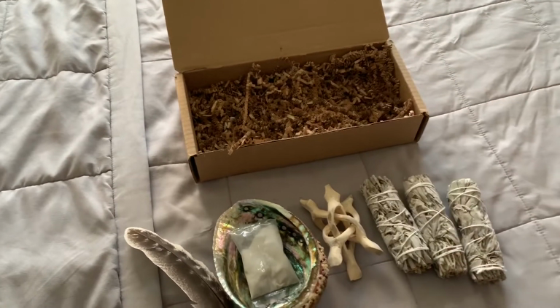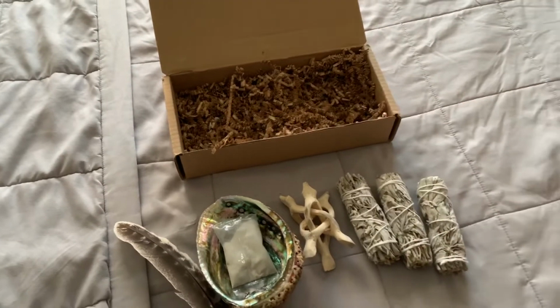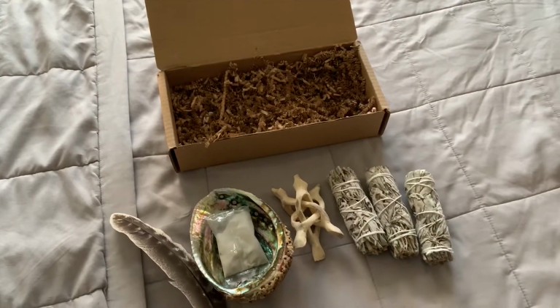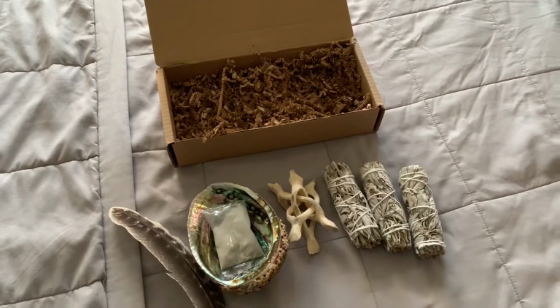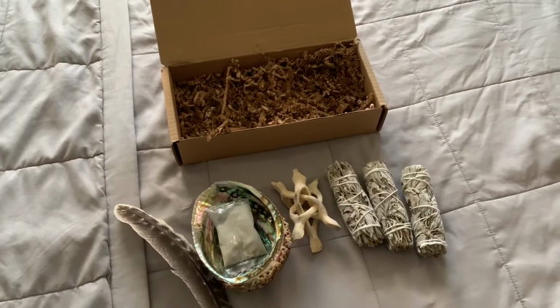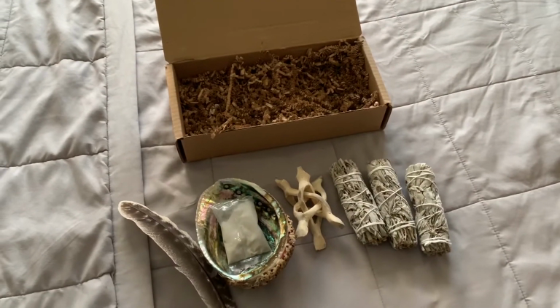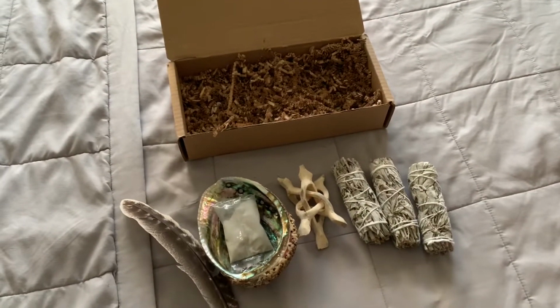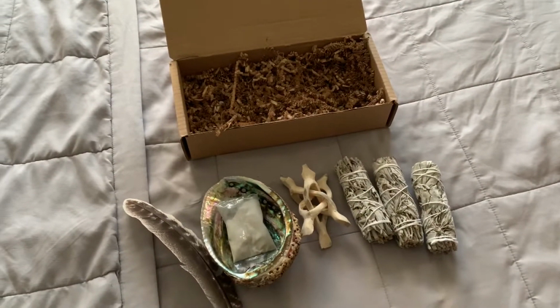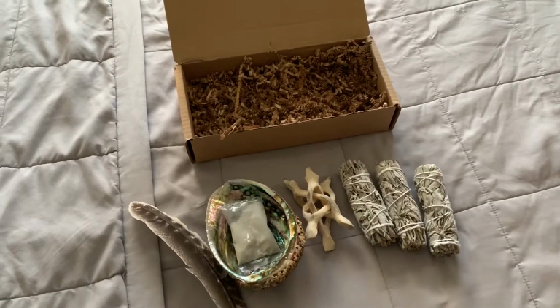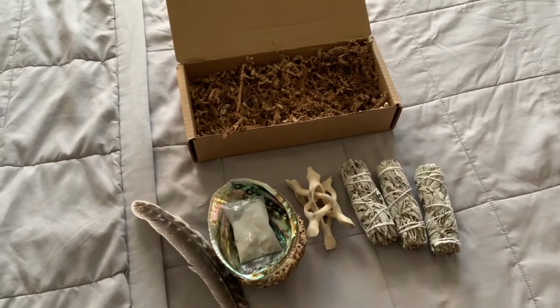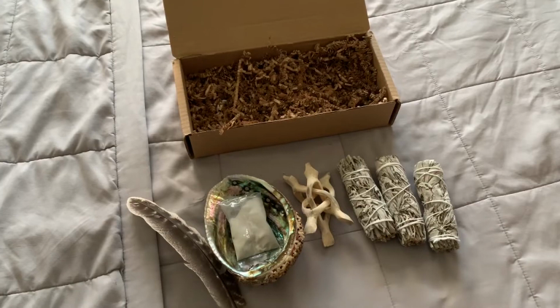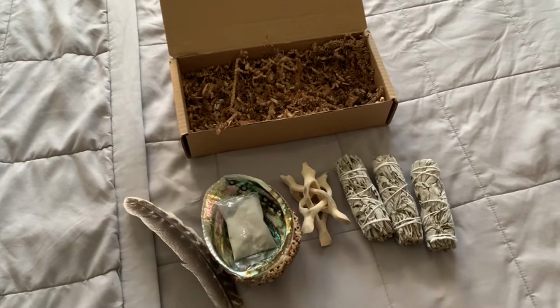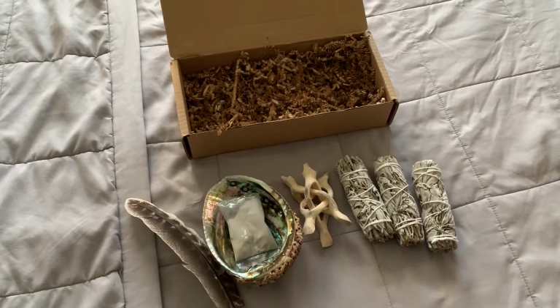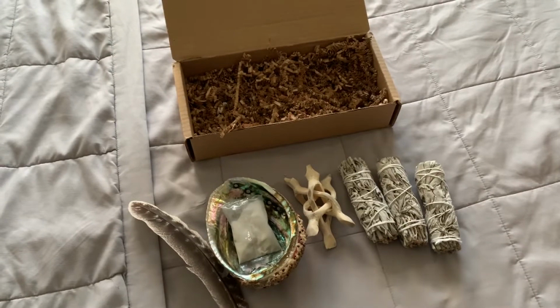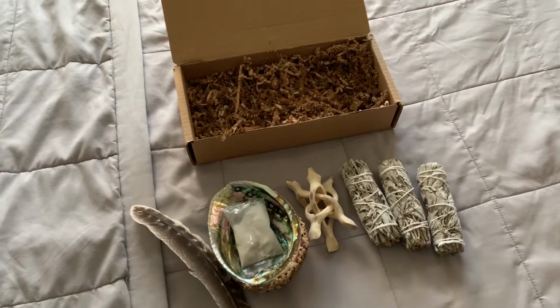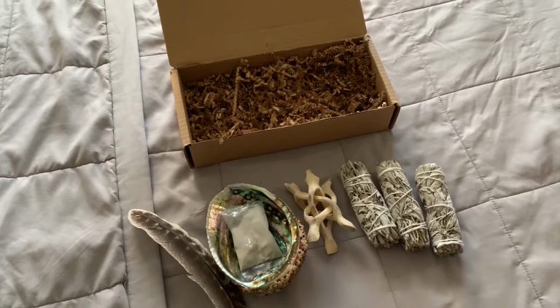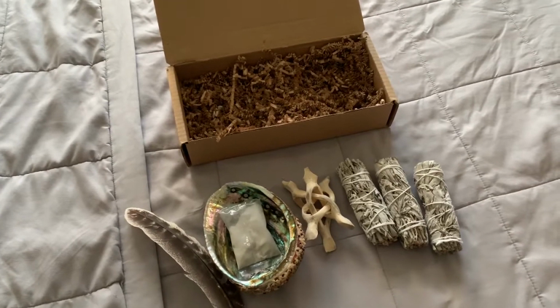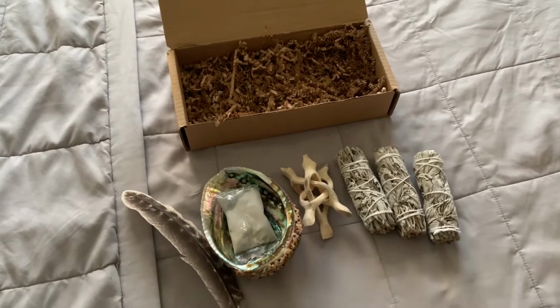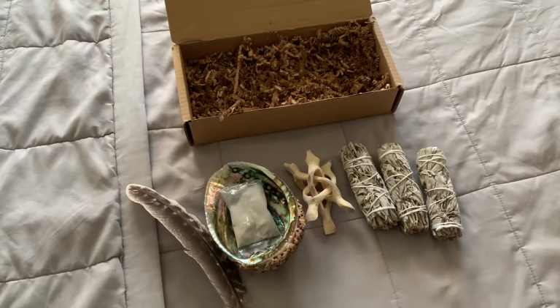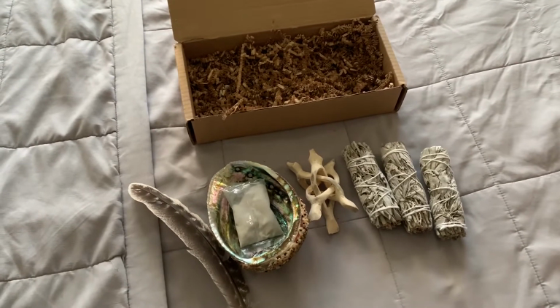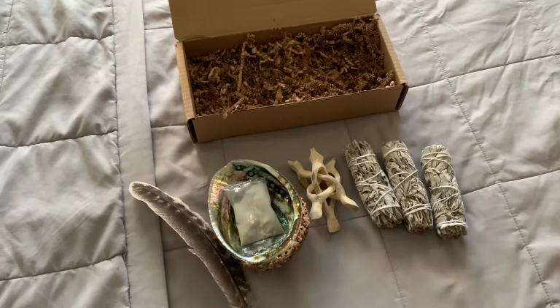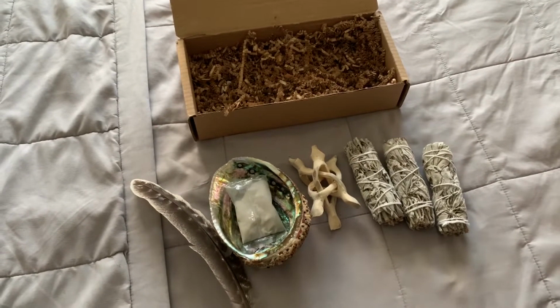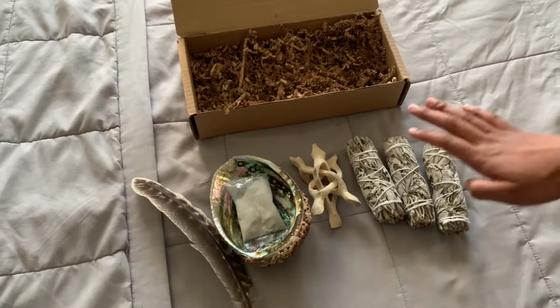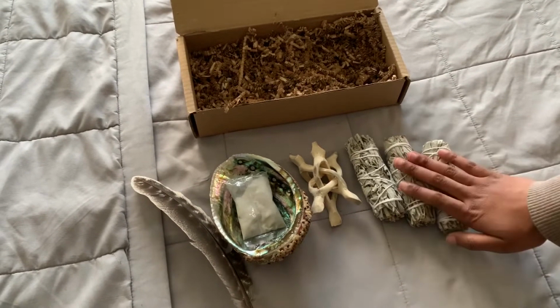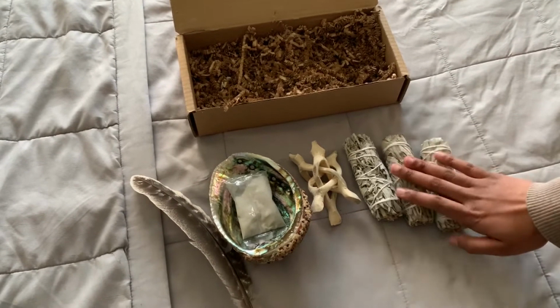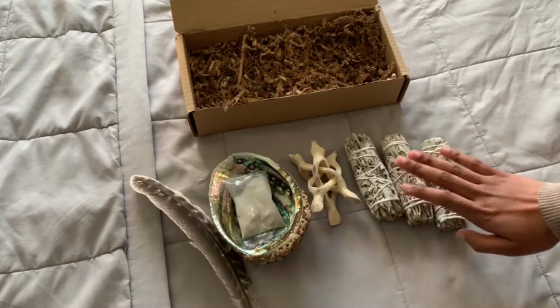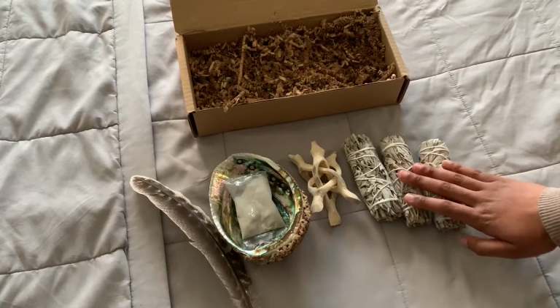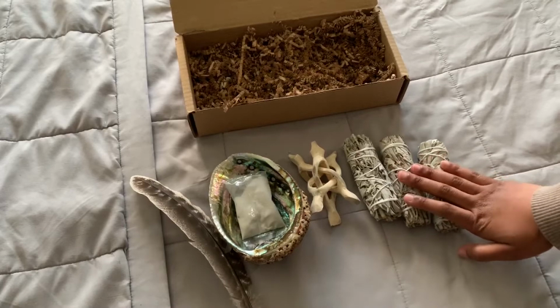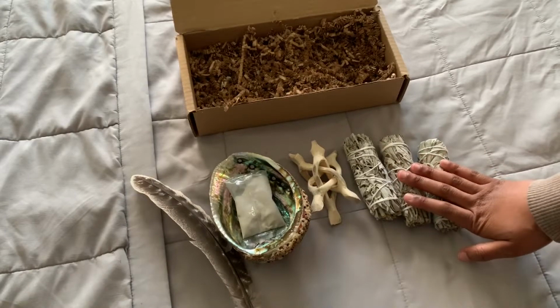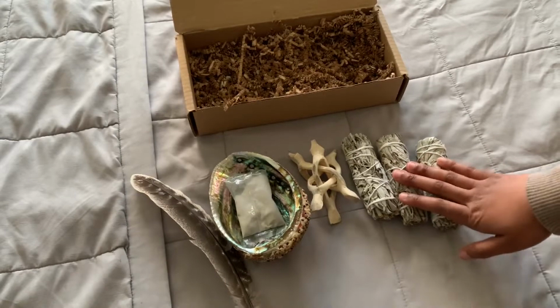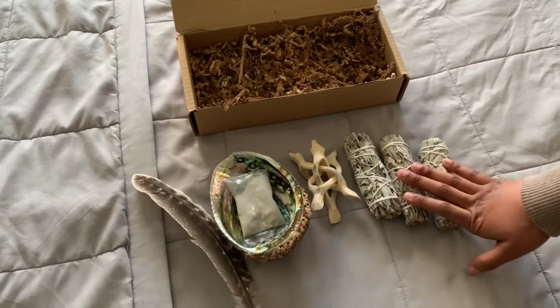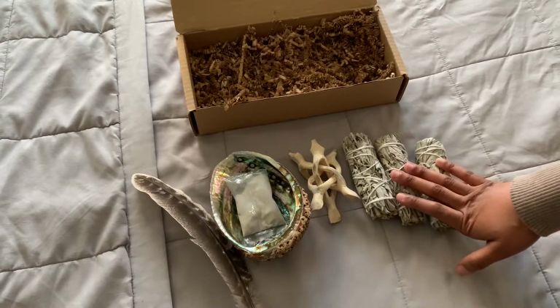So all you really need is a lighter once you get this kit. So make sure you have a lighter with you. Now we're going to show you how we're going to burn the sage and purify our home.